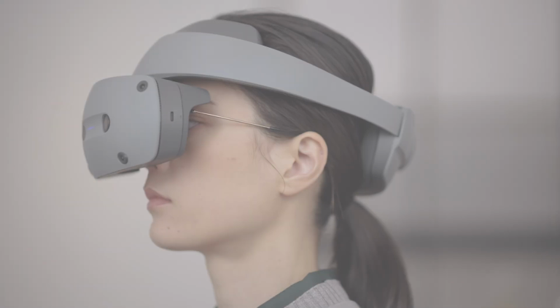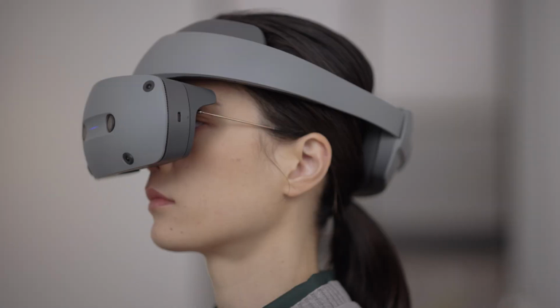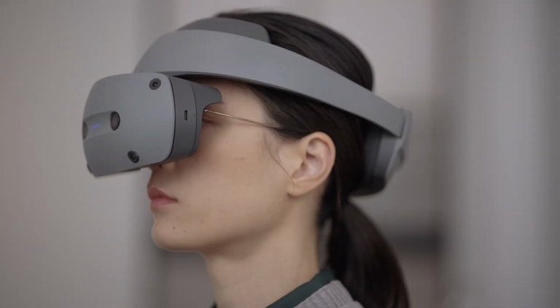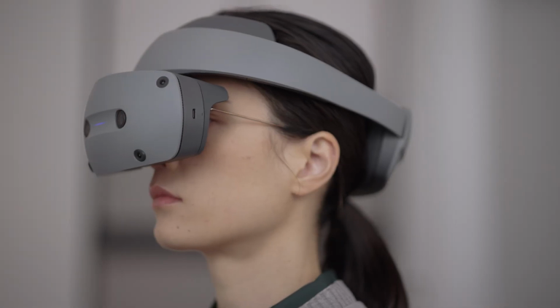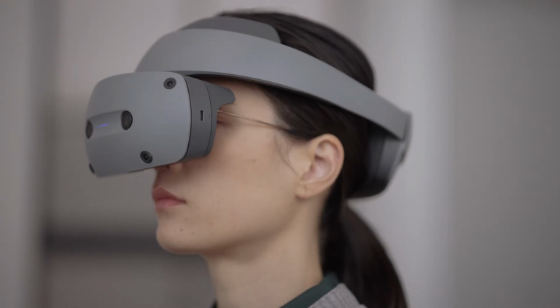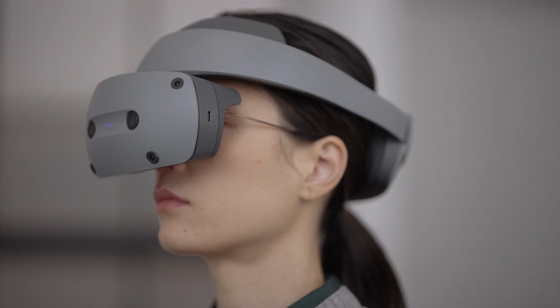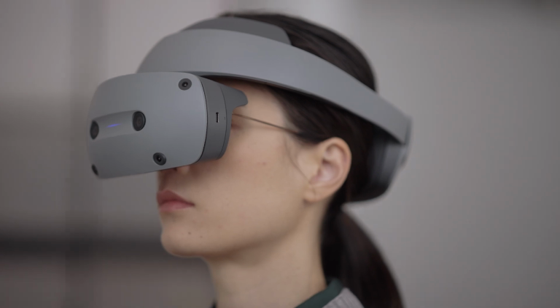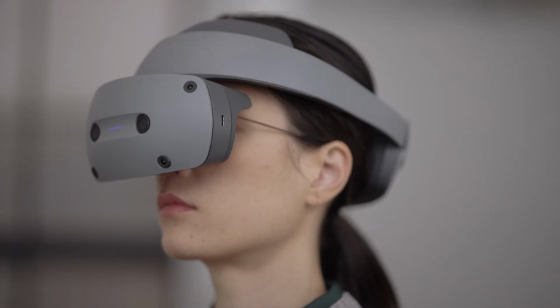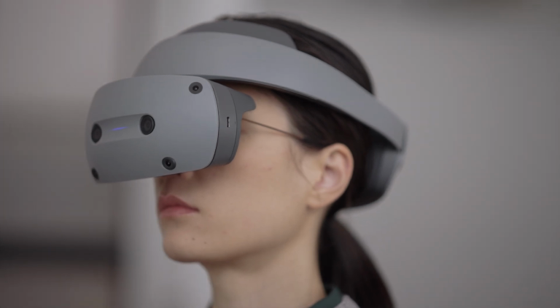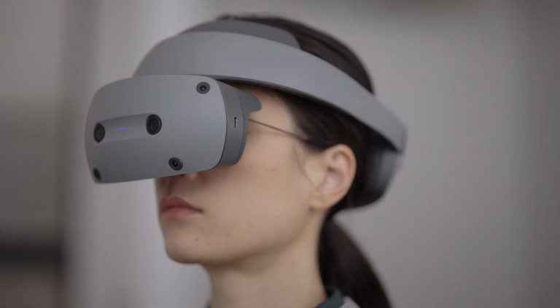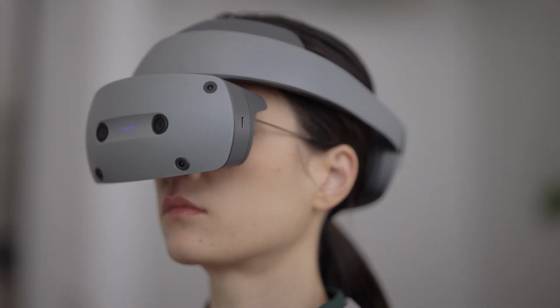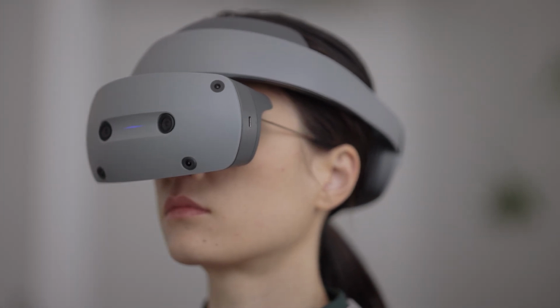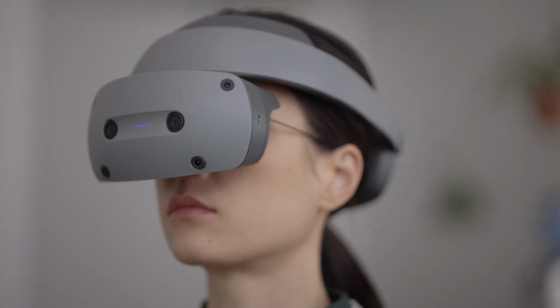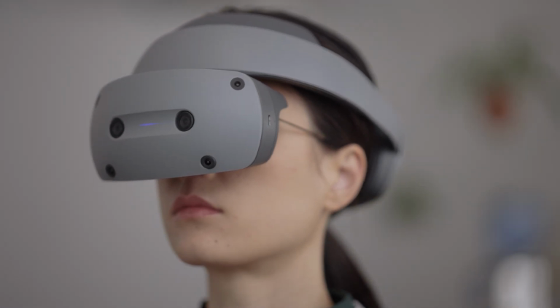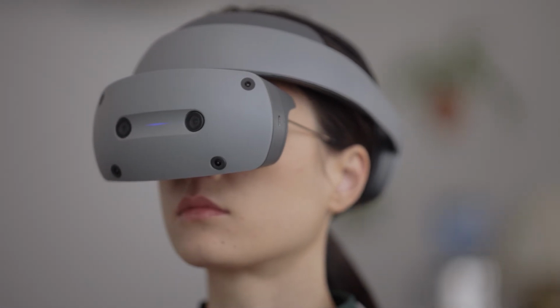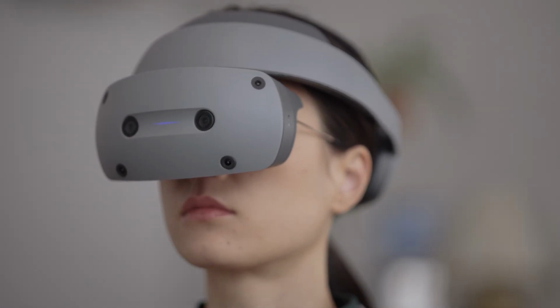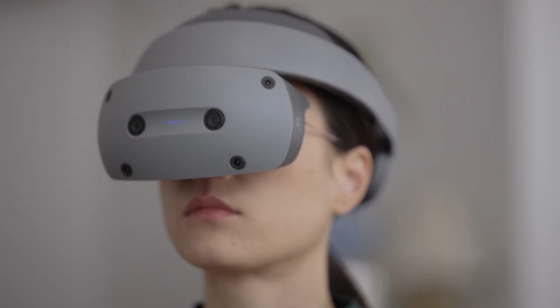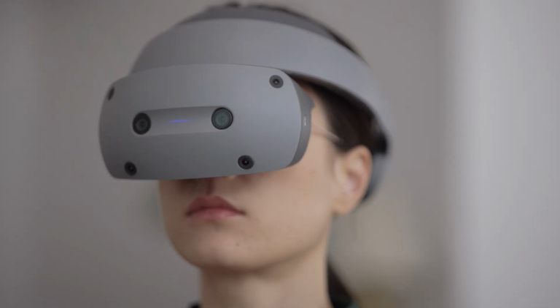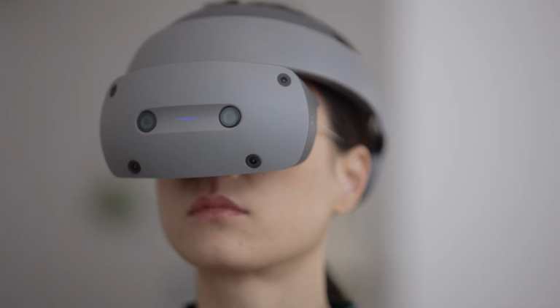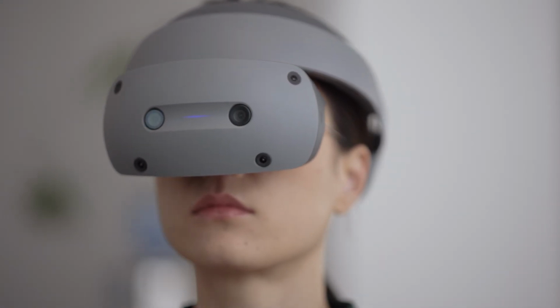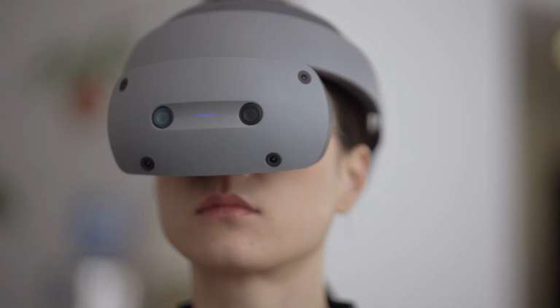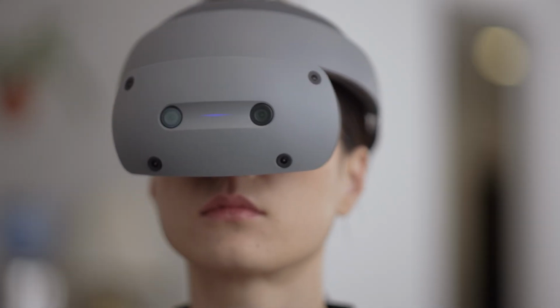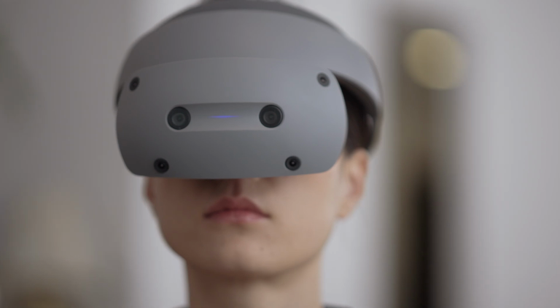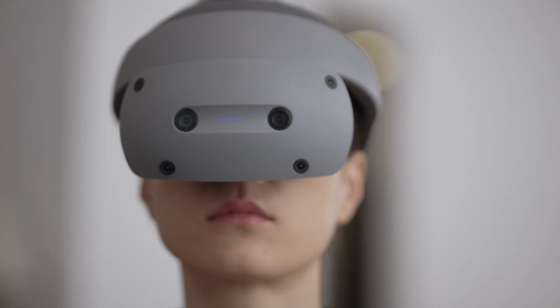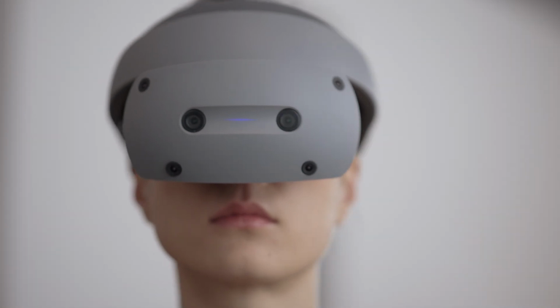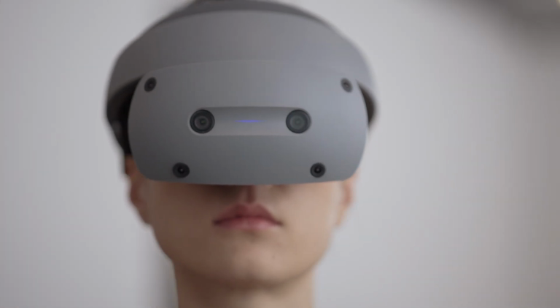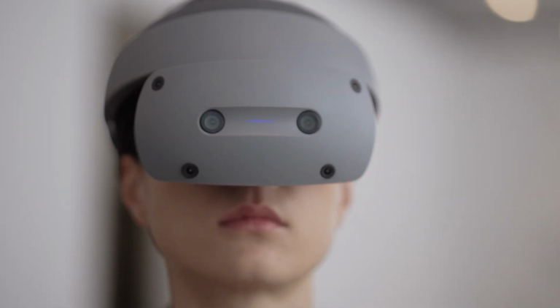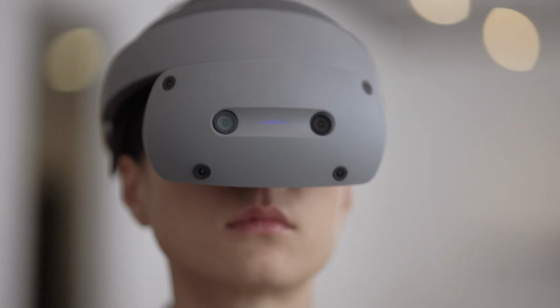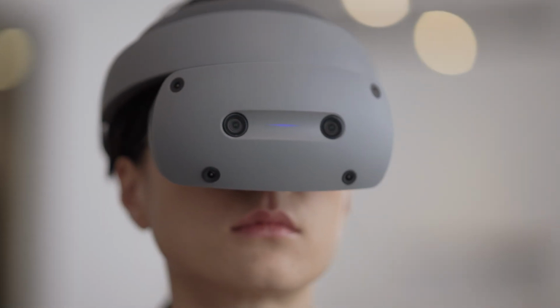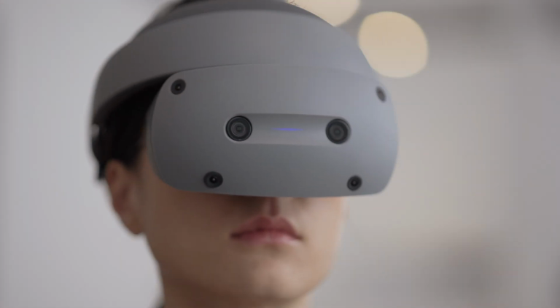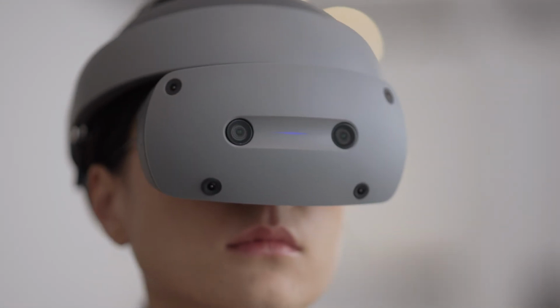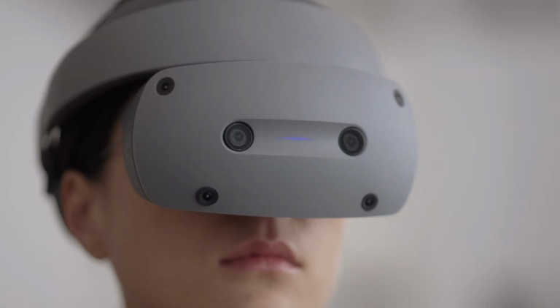Welcome to the next generation of 3D content creation, introducing the technology and features of a headset that unleashes your creativity and enables immersive engineering.